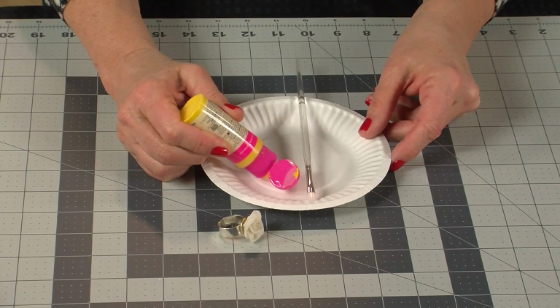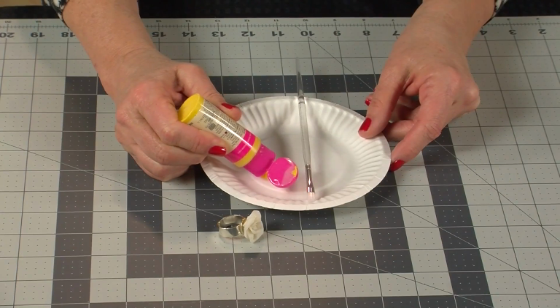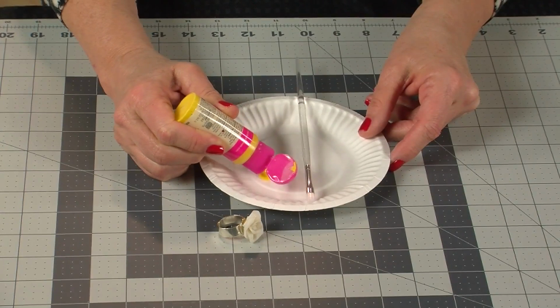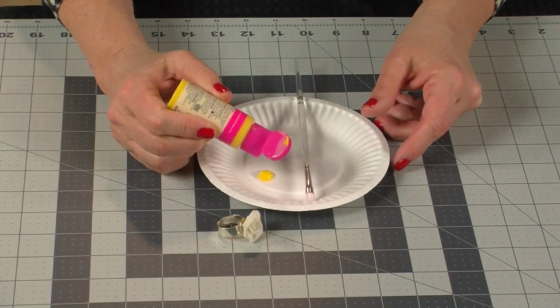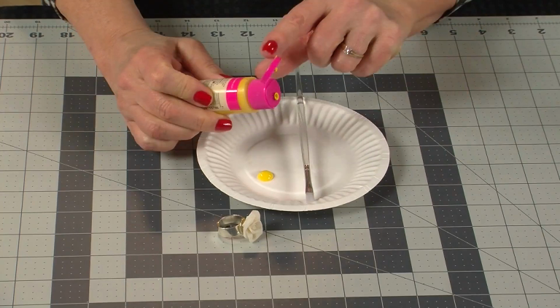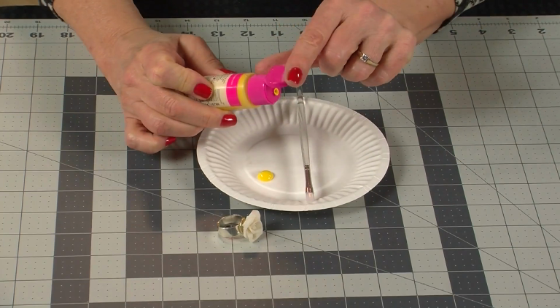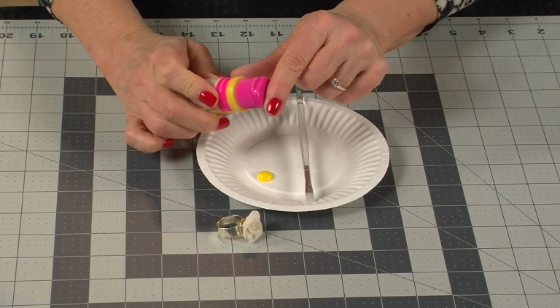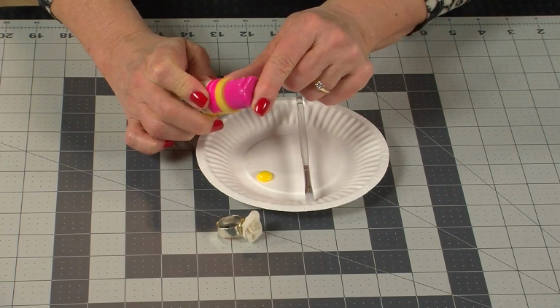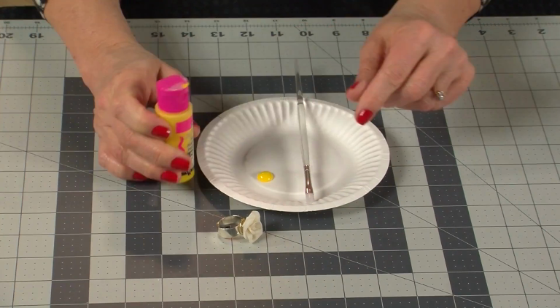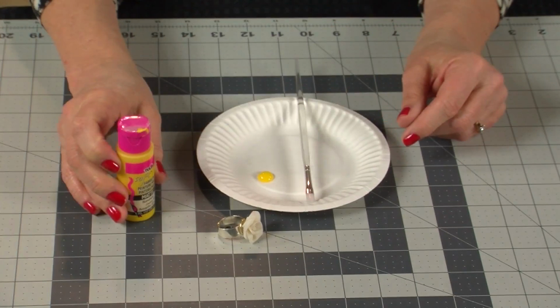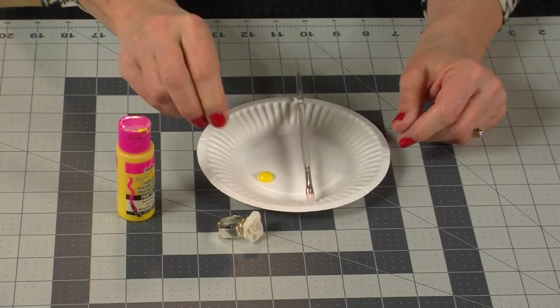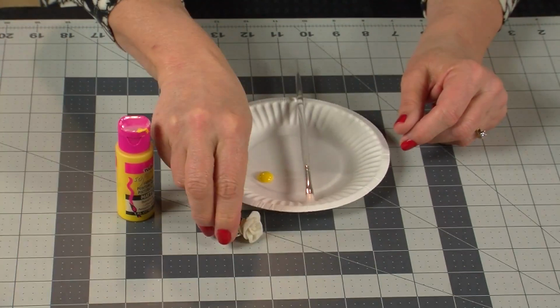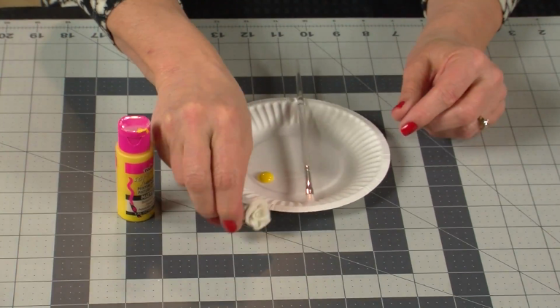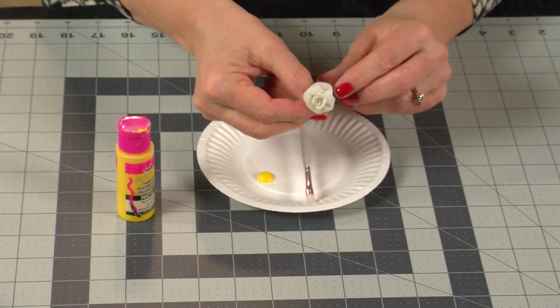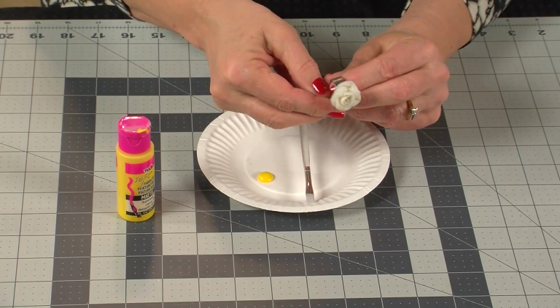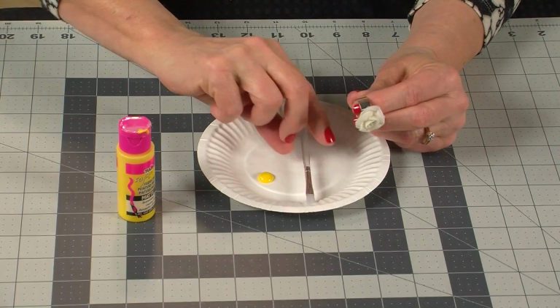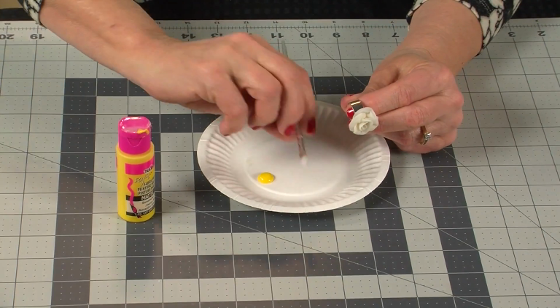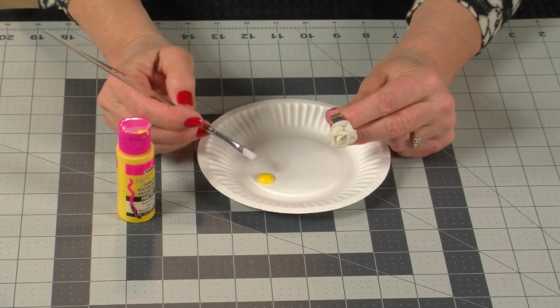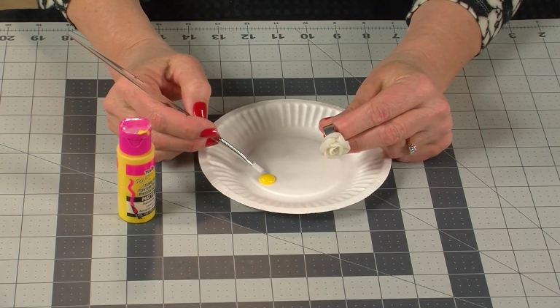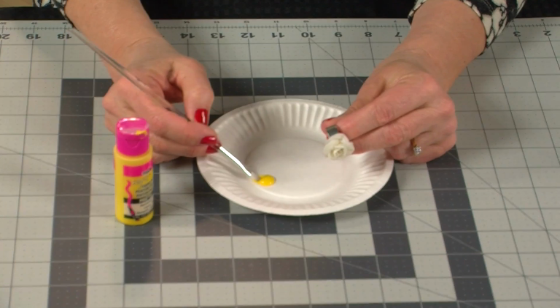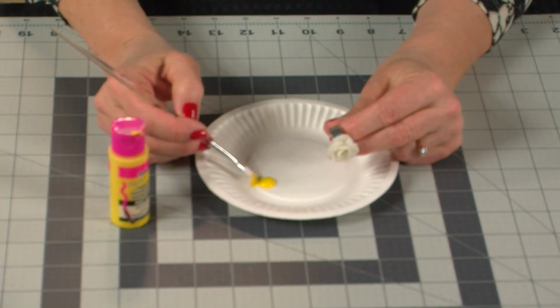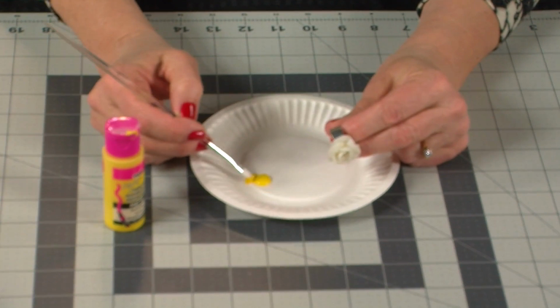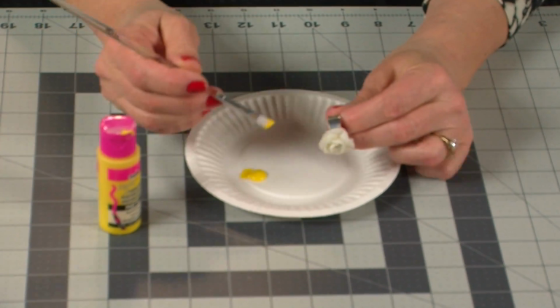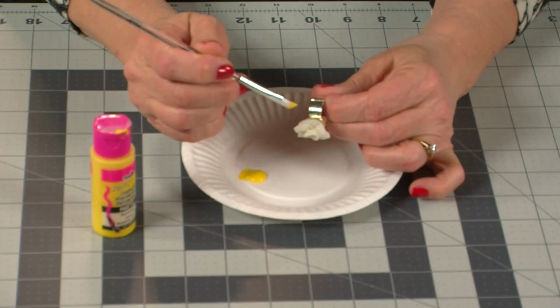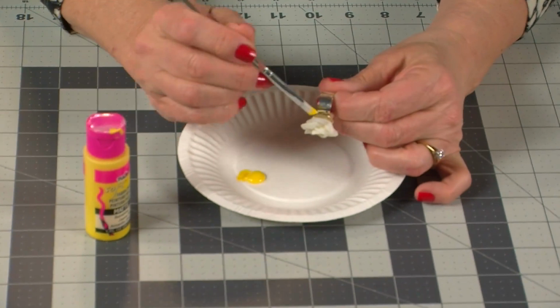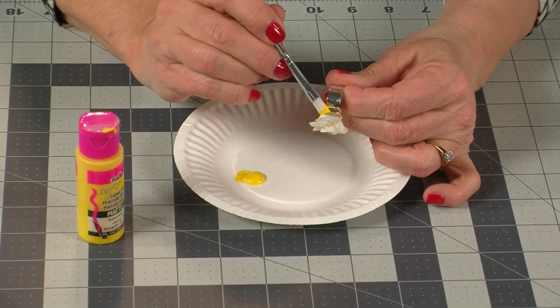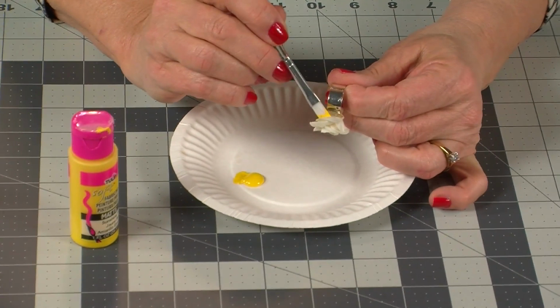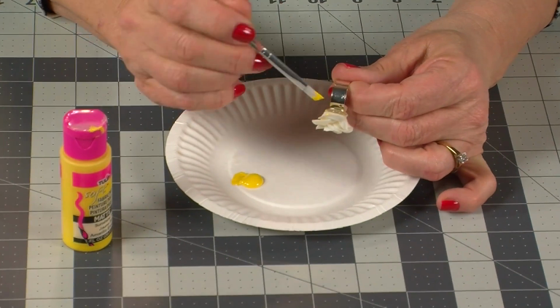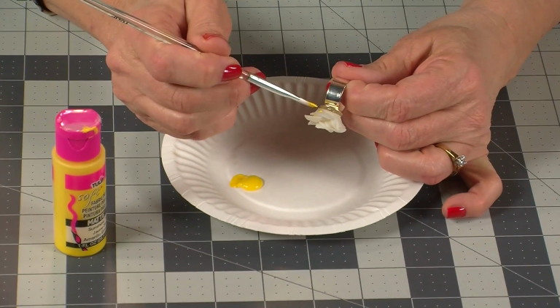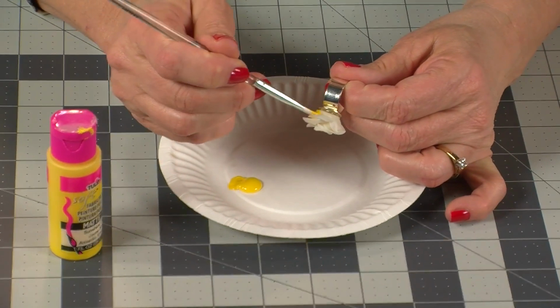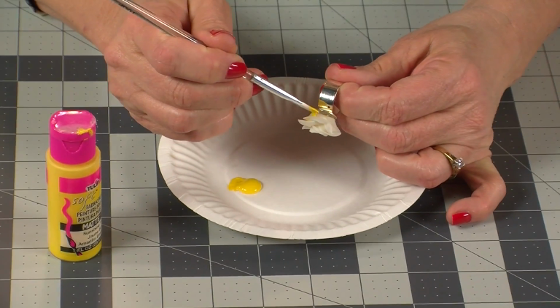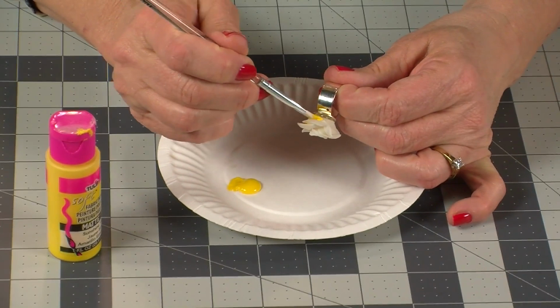If you want to add color to the finished ring, brush paint onto the rose, being careful to get the color deep inside the petals. You can also leave it white for a porcelain look.